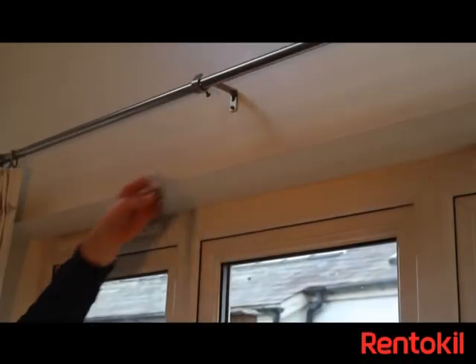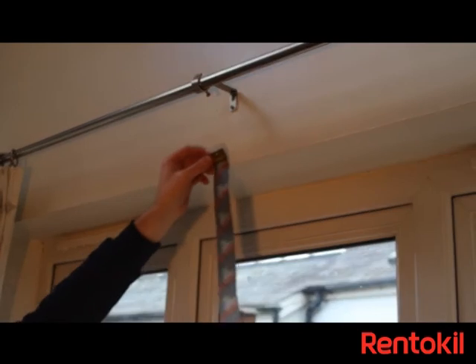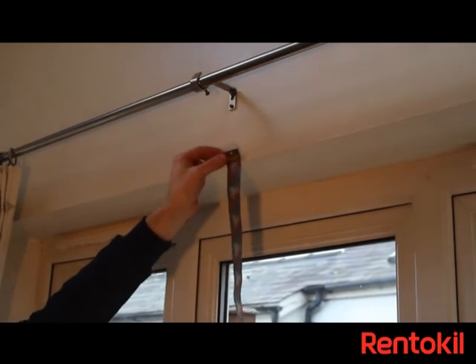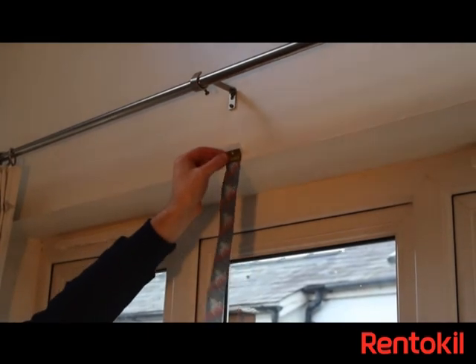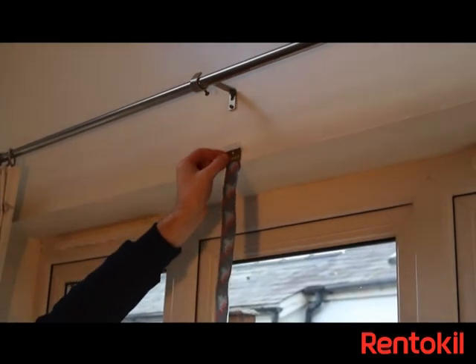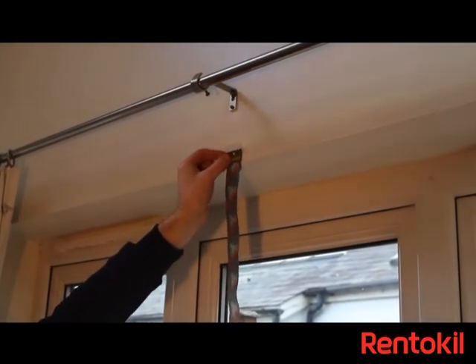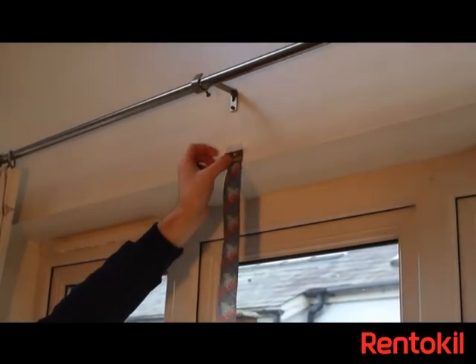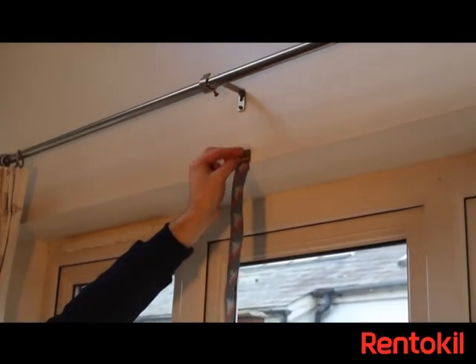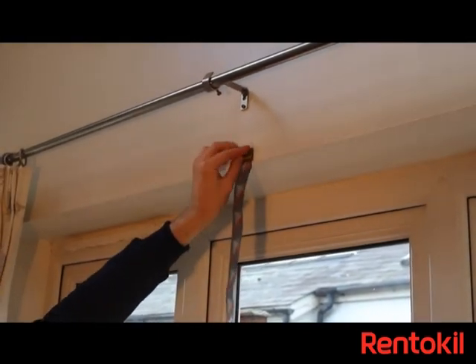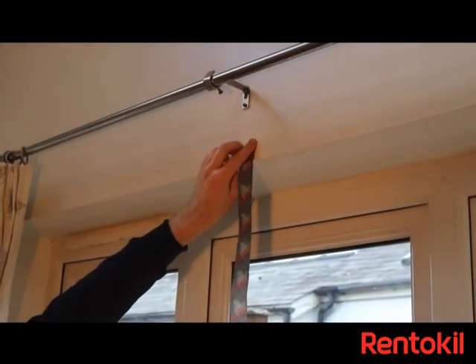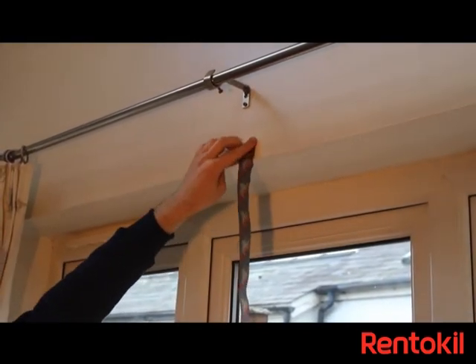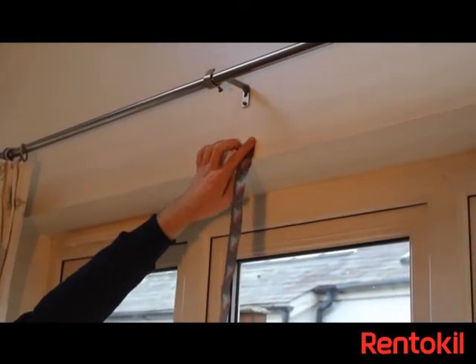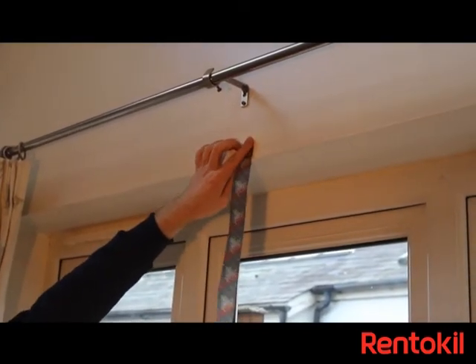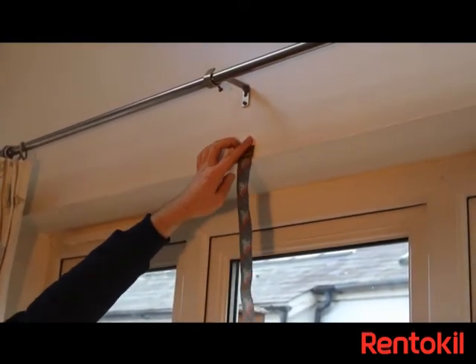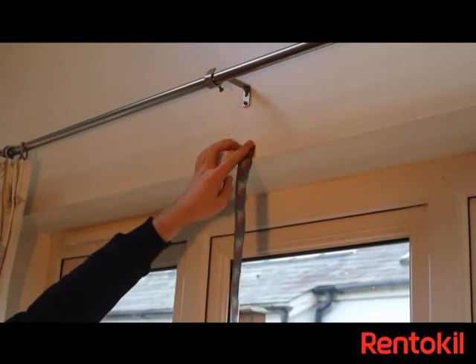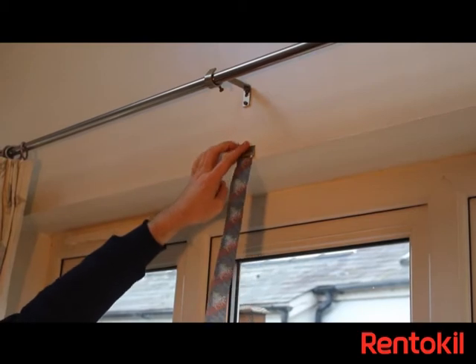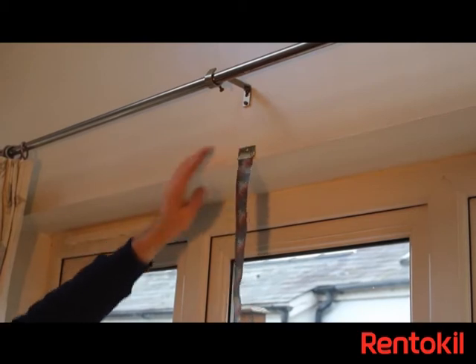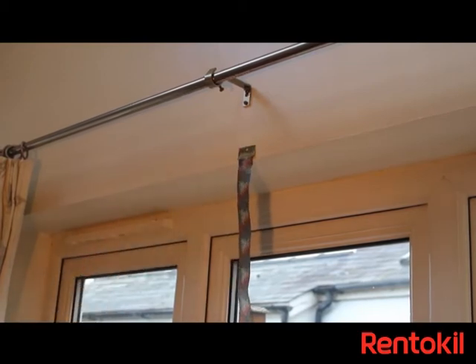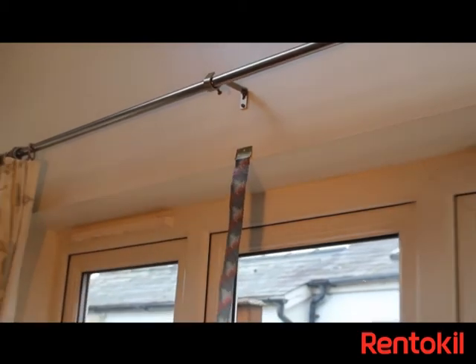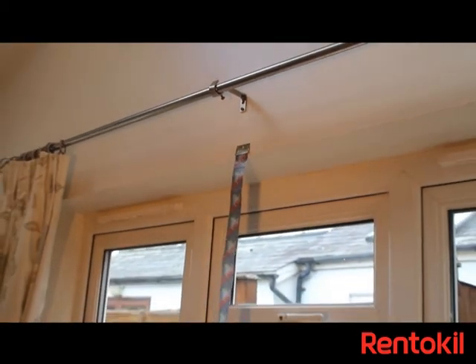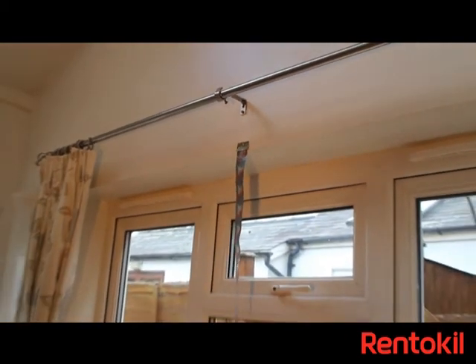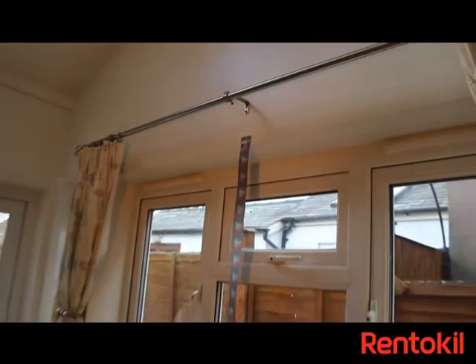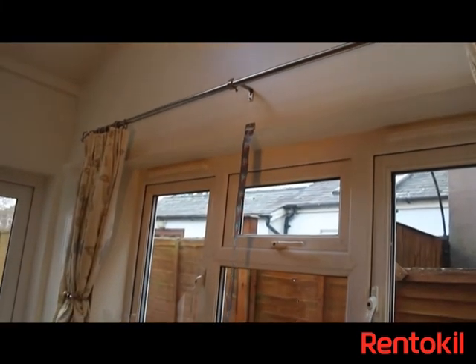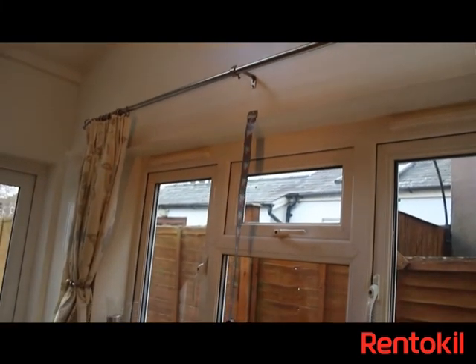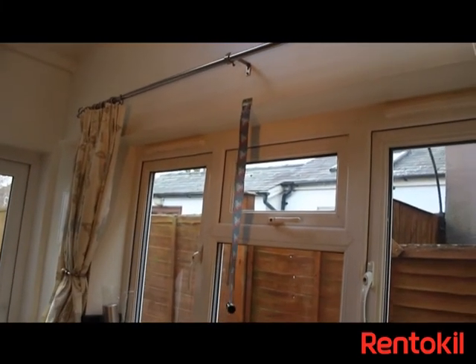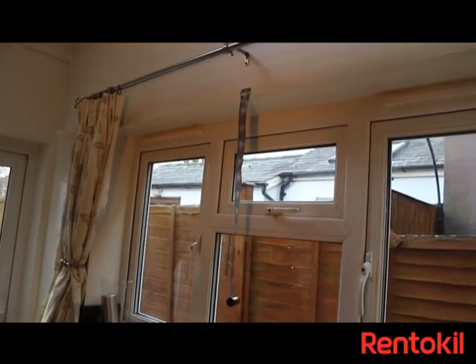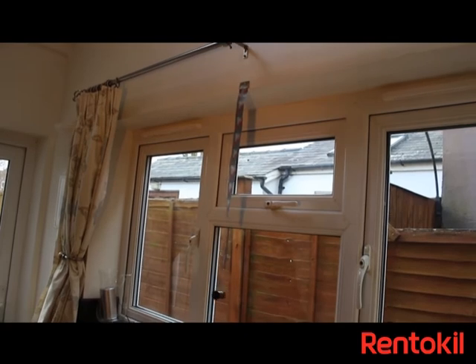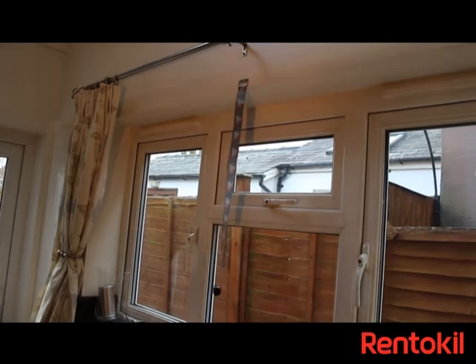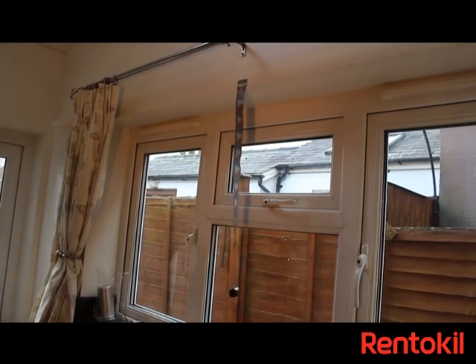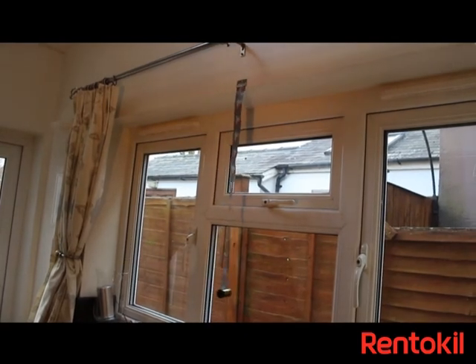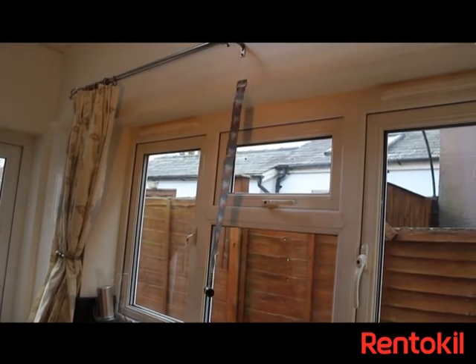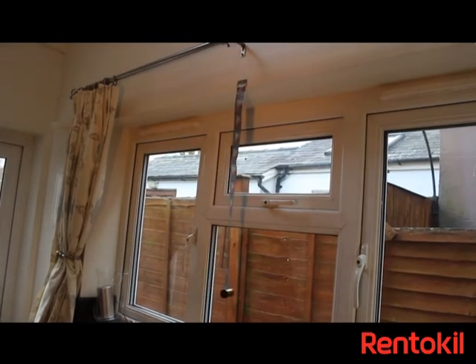Position the strips in the desired location using the drawing pins provided, or by using sticky tape. Over time, flies will be attracted to the colored design and get stuck in the glue-covered strips.